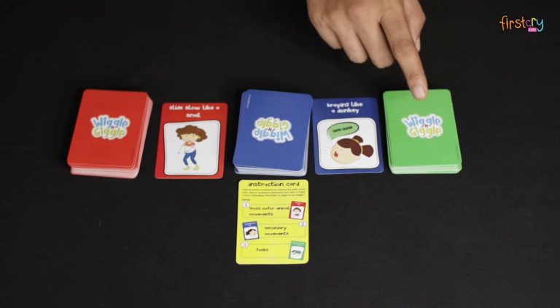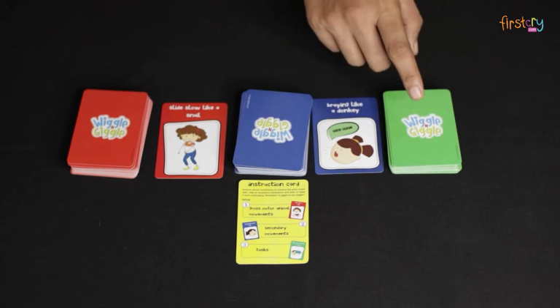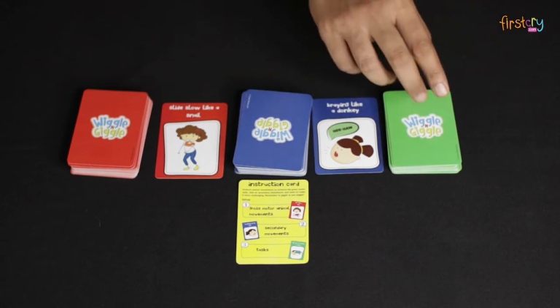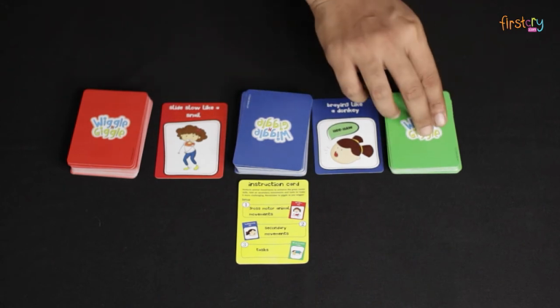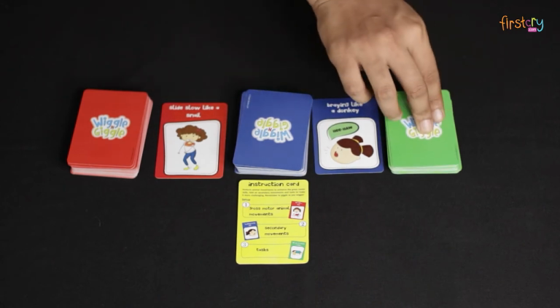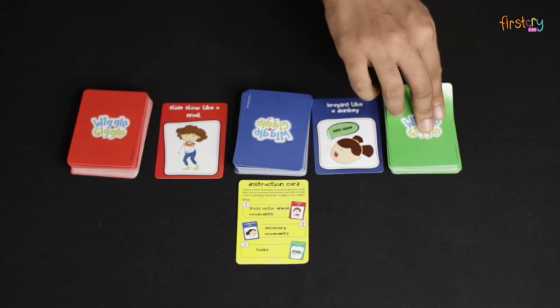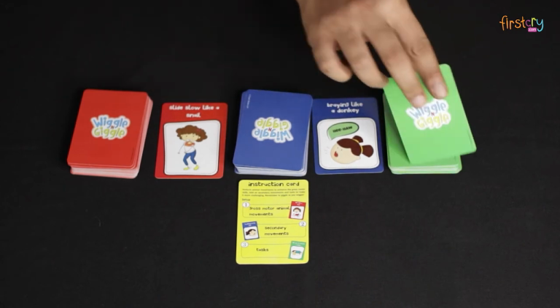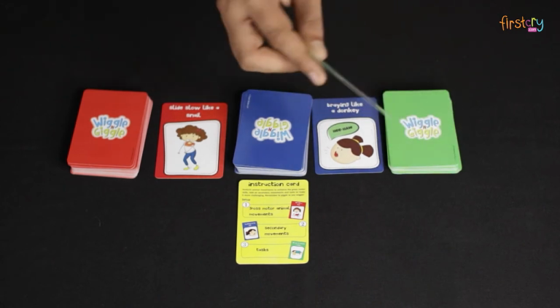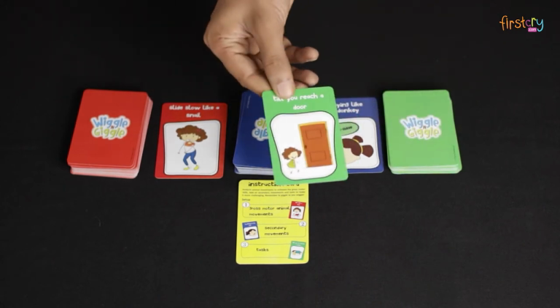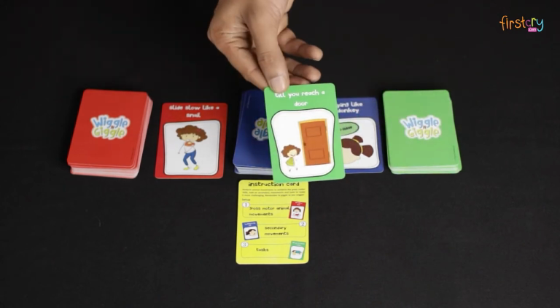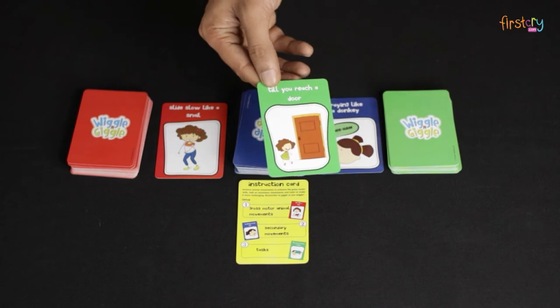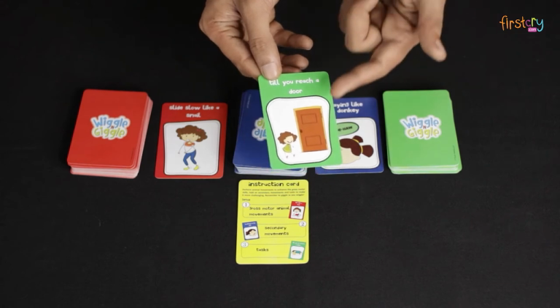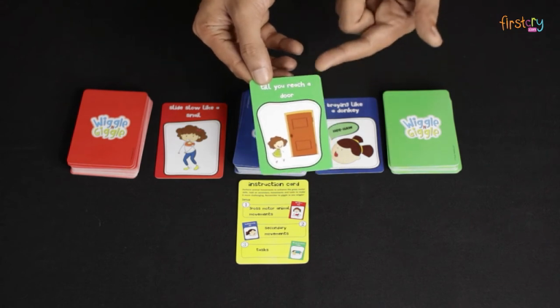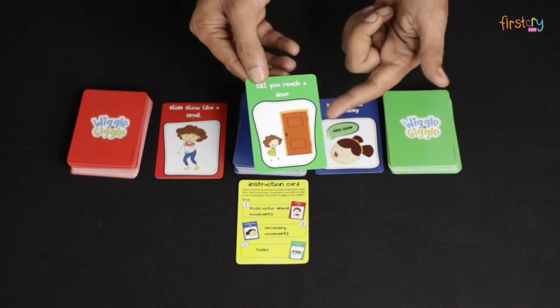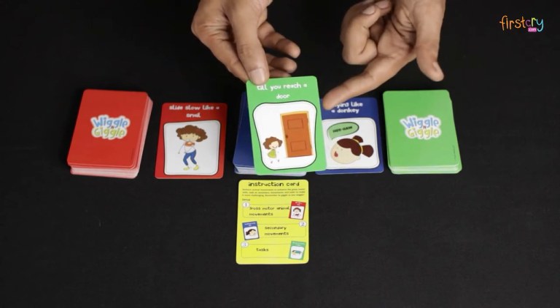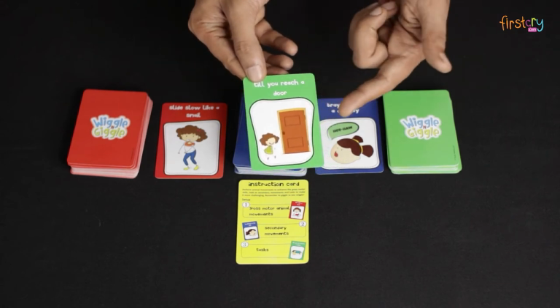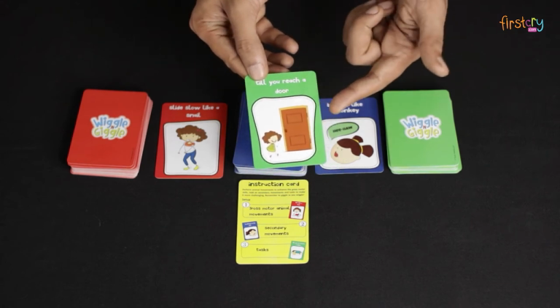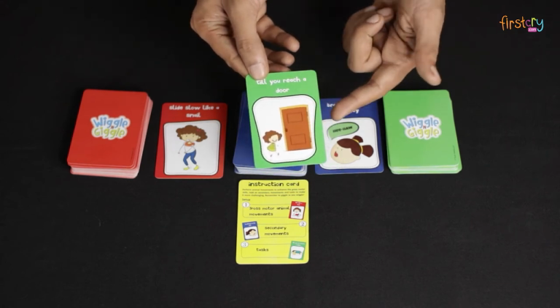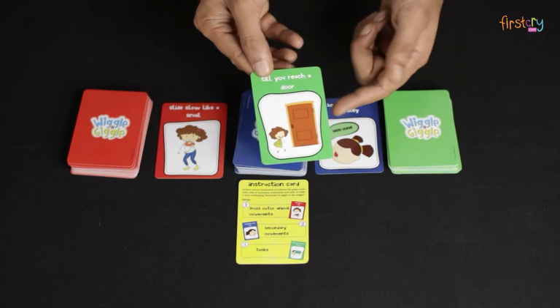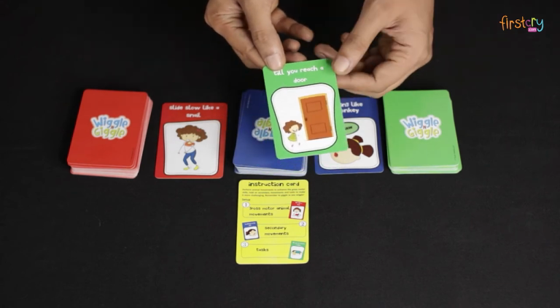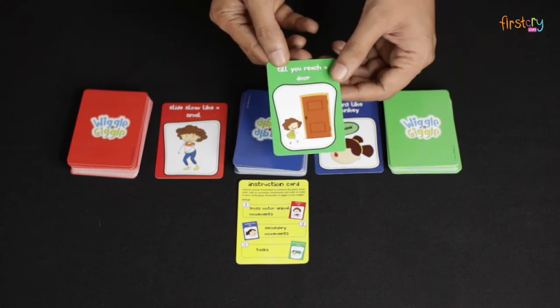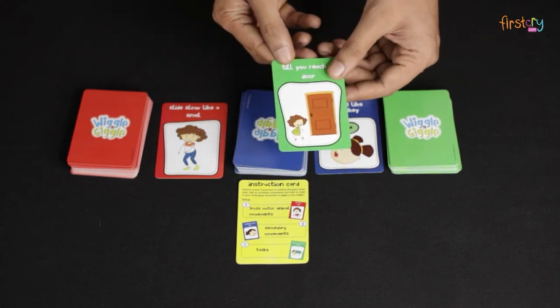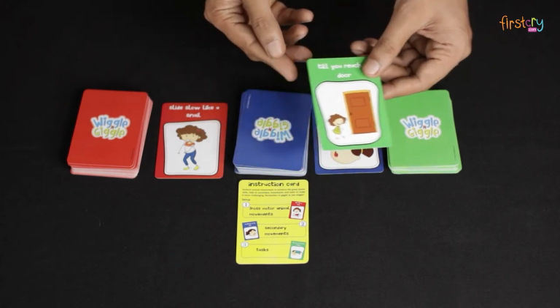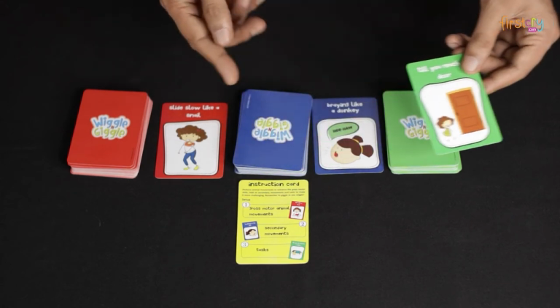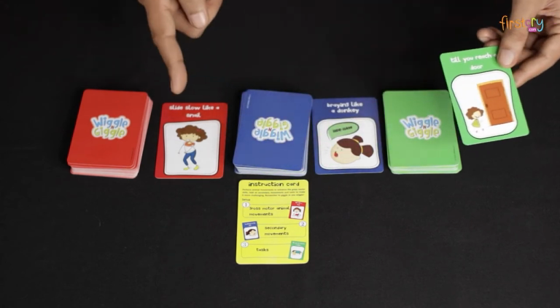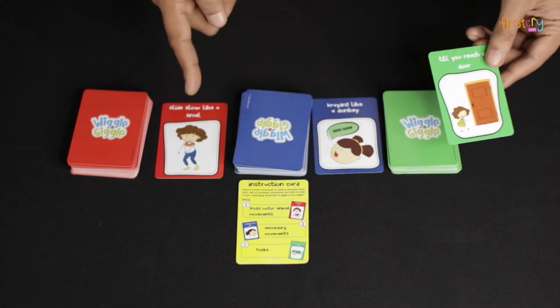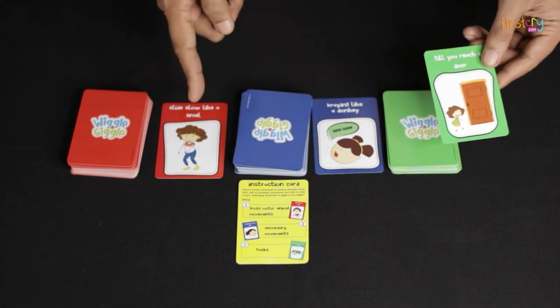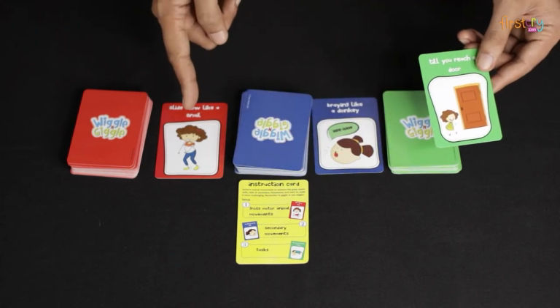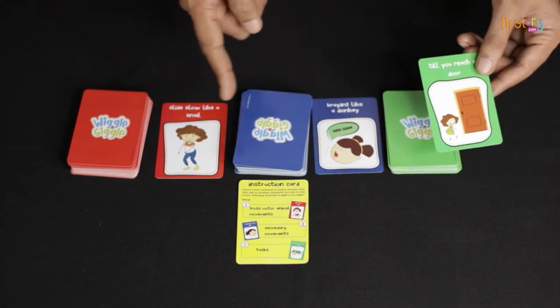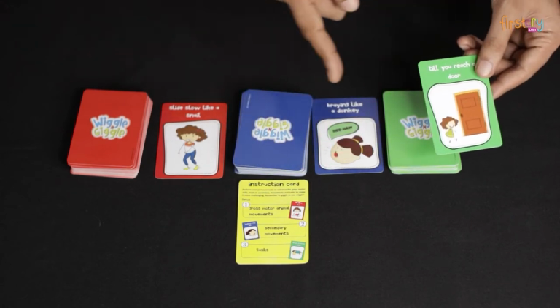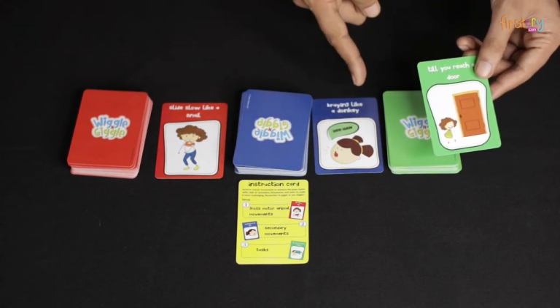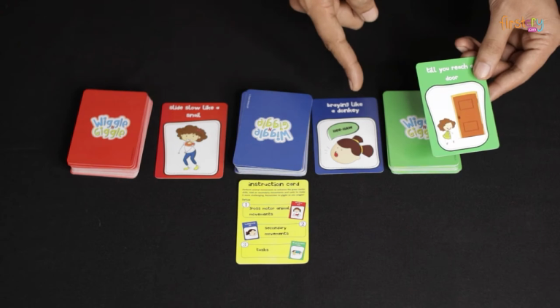Lastly, pick a green card which will give you a task to accomplish. You must complete this task while doing both the actions from the previous cards.